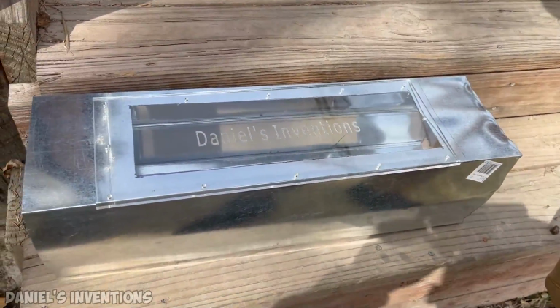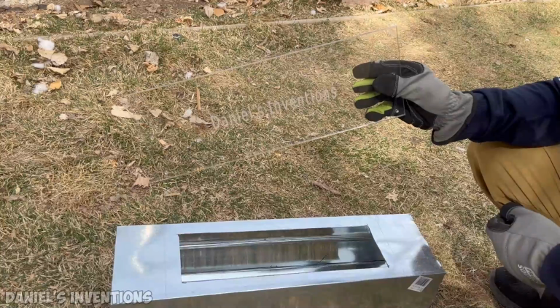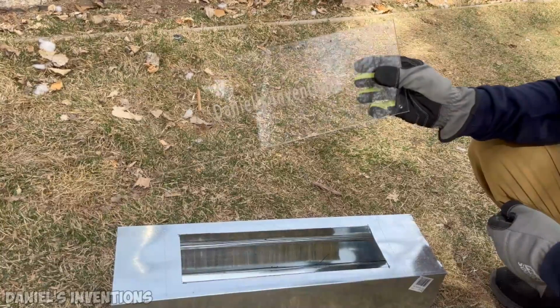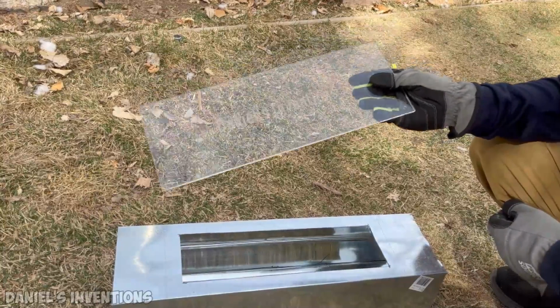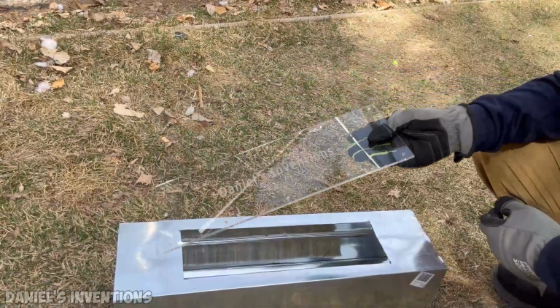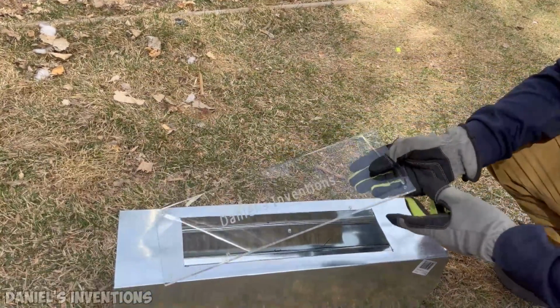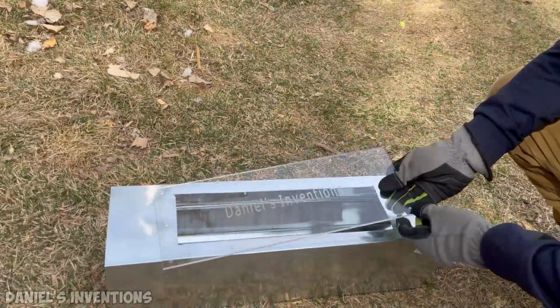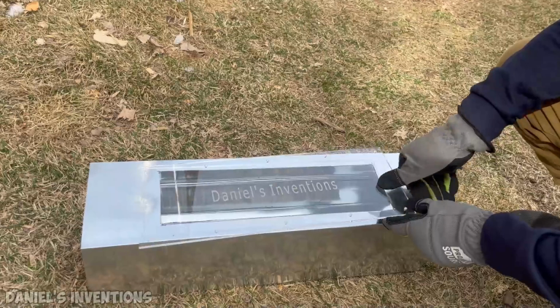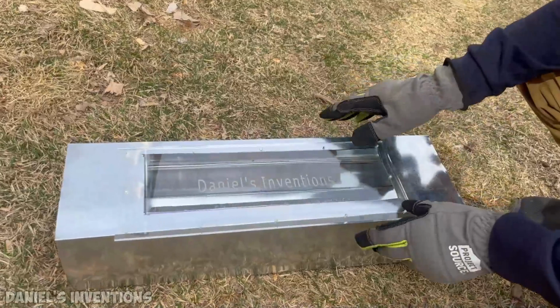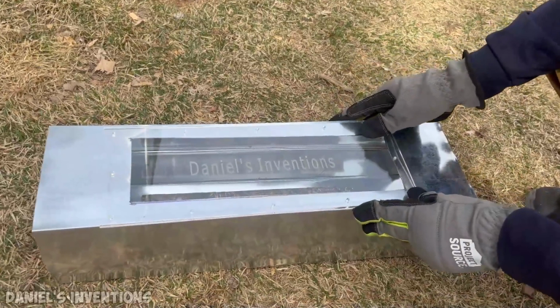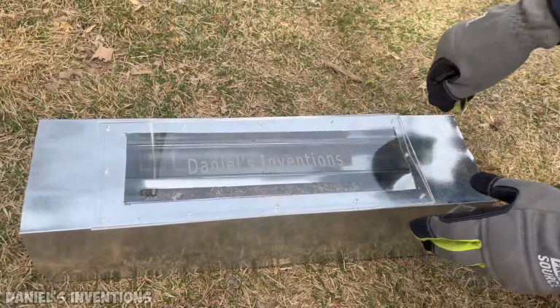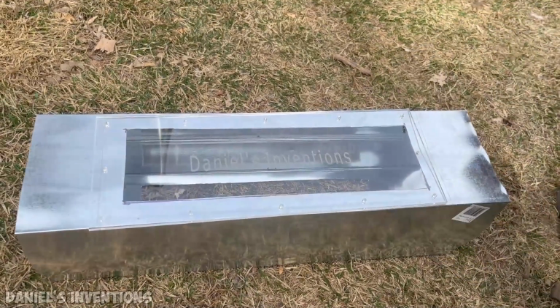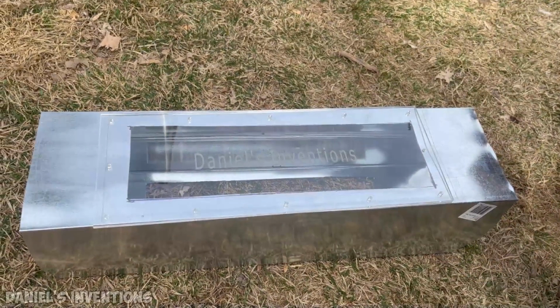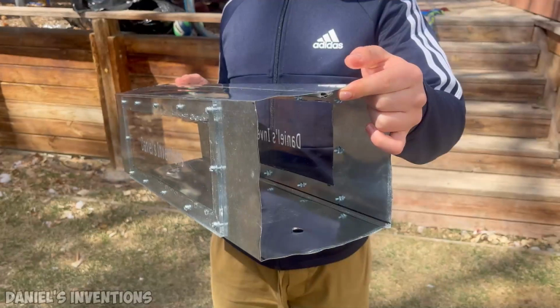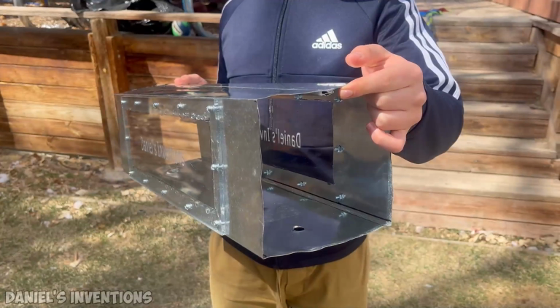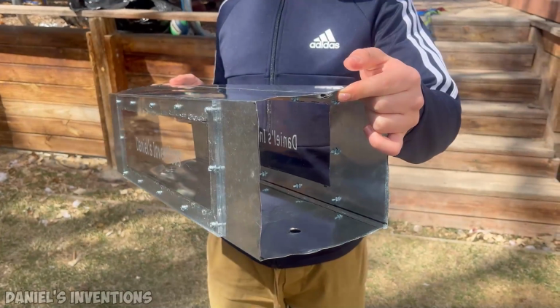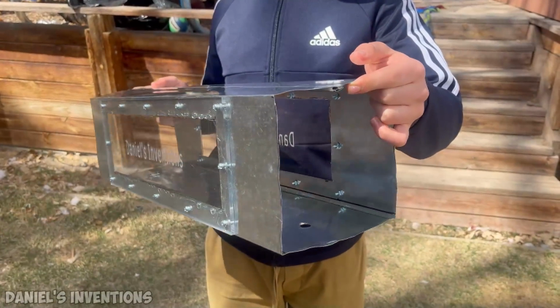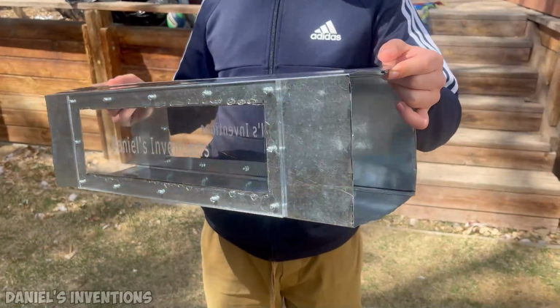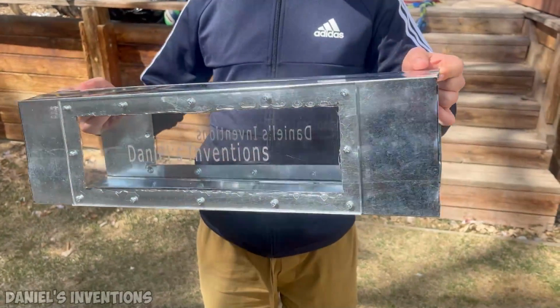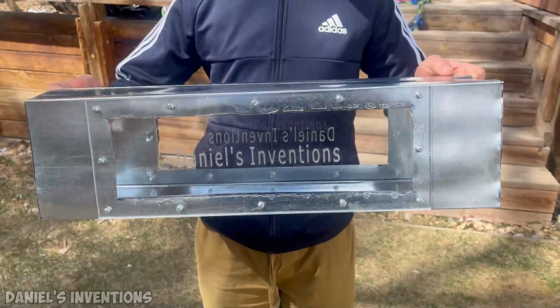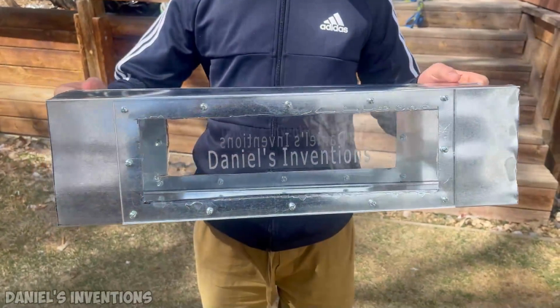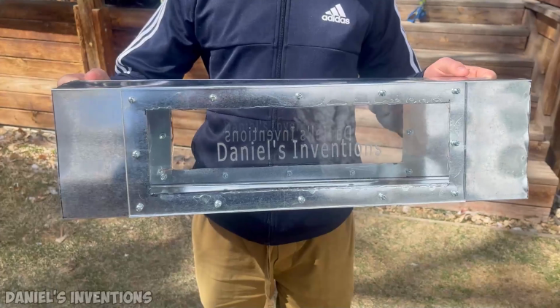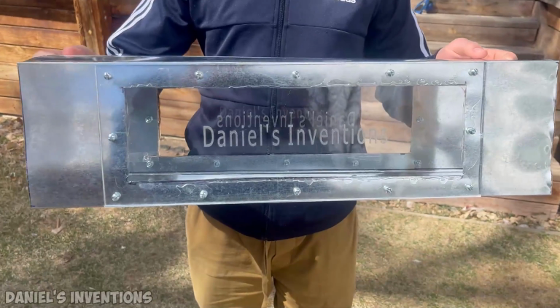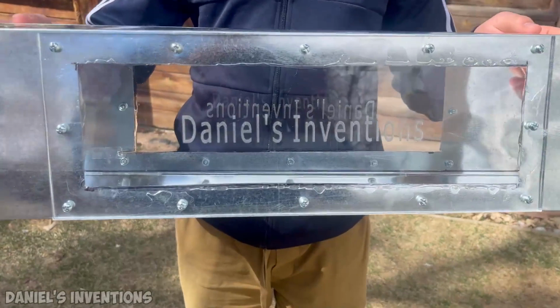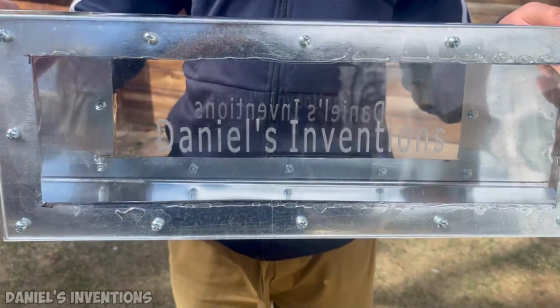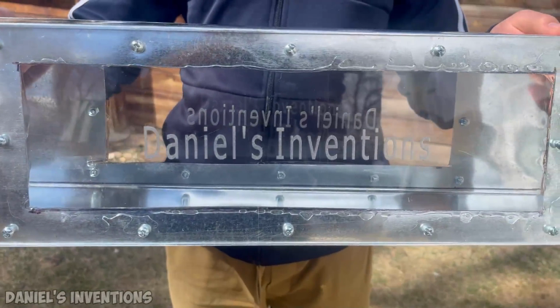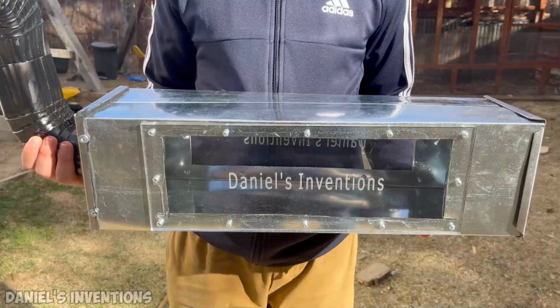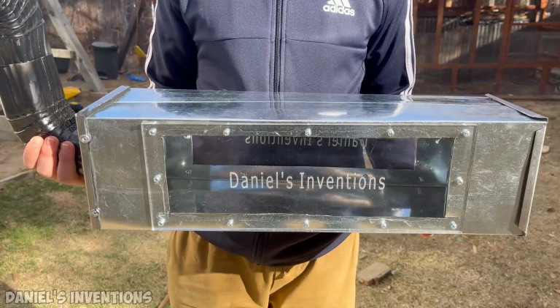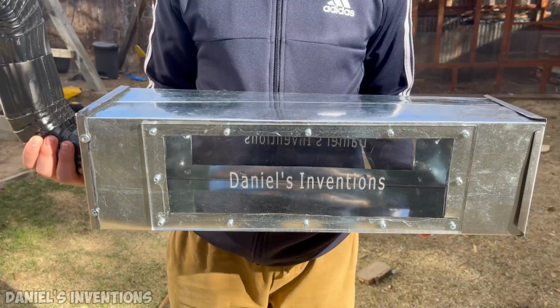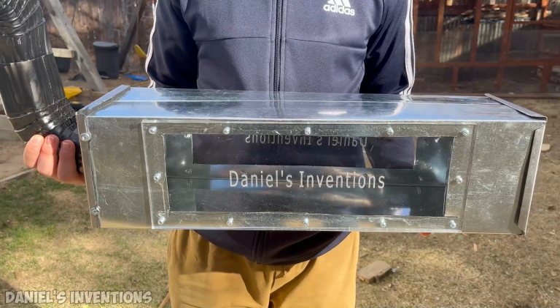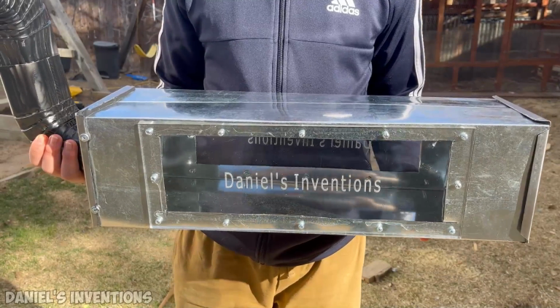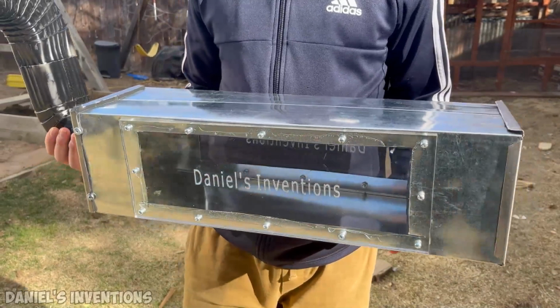I am using a high heat-resistant glue and screws to attach the glass to the heater. This is what the heater looks like when finished.